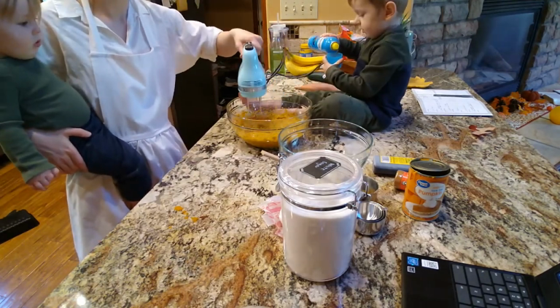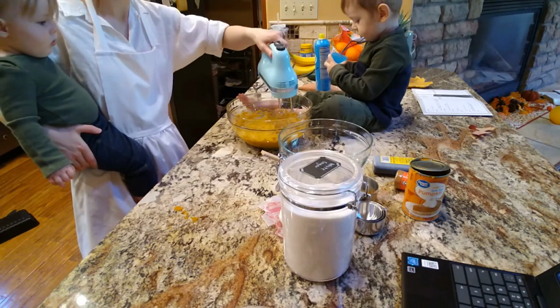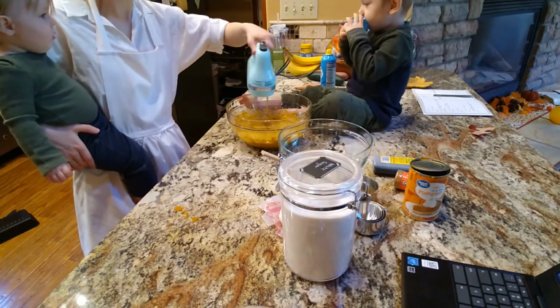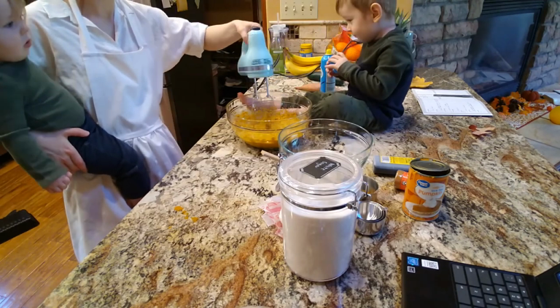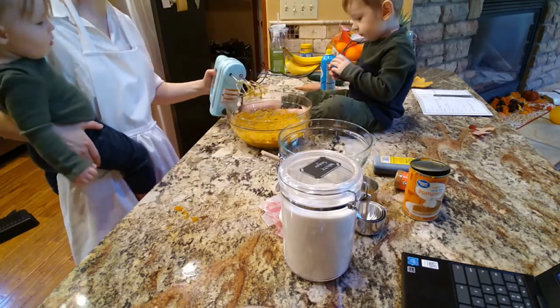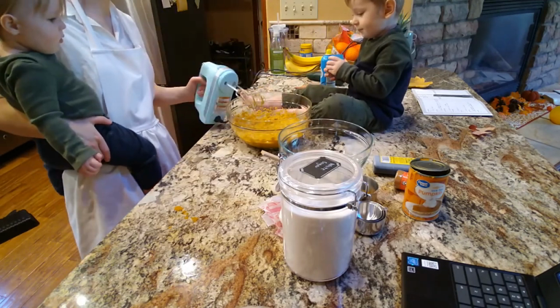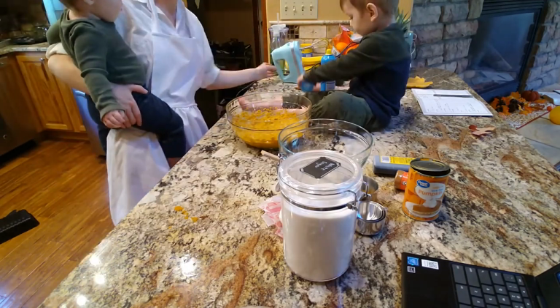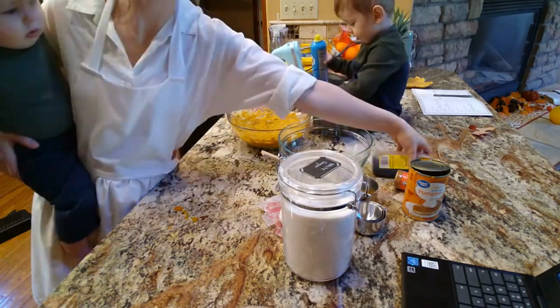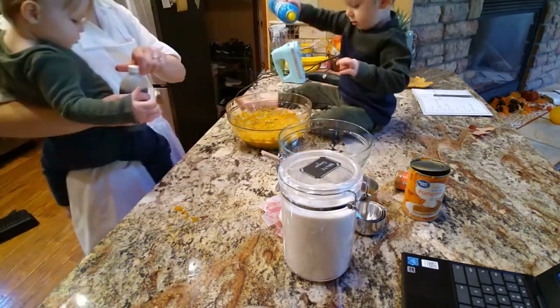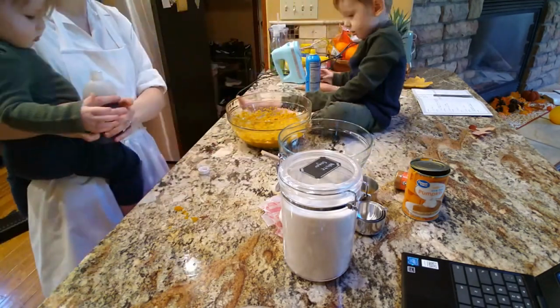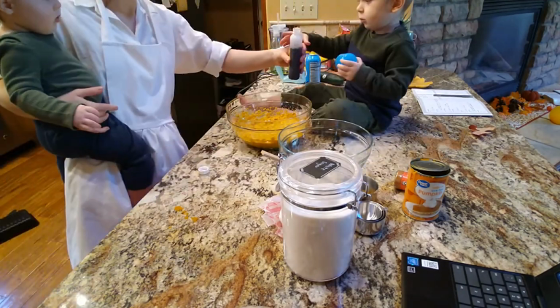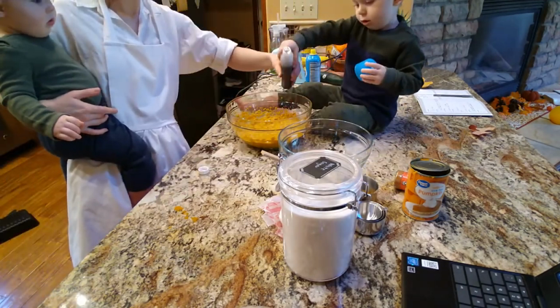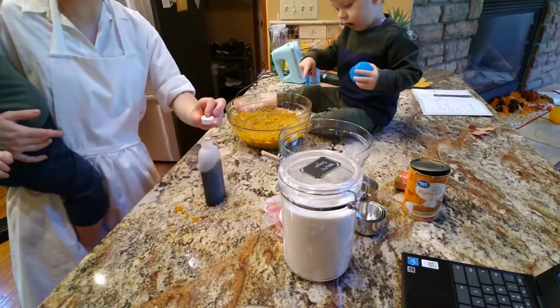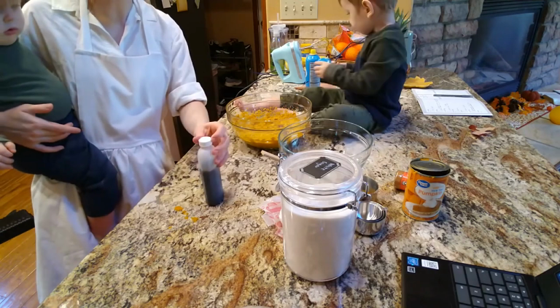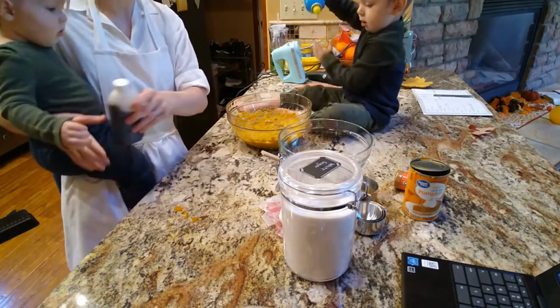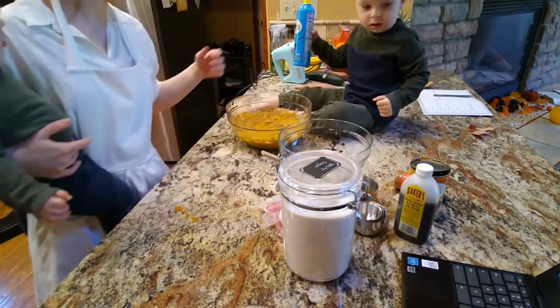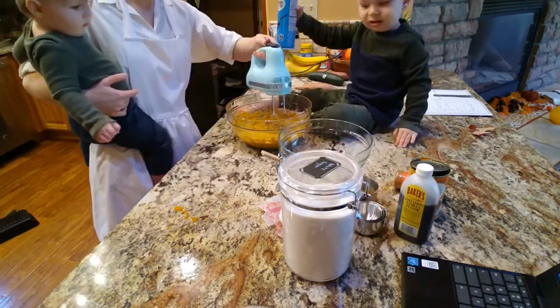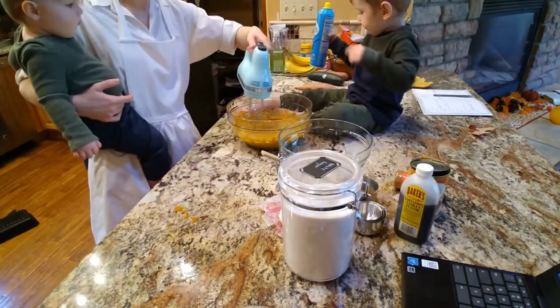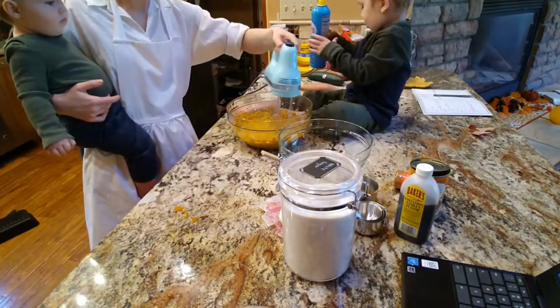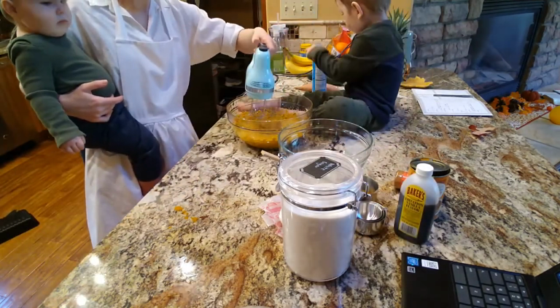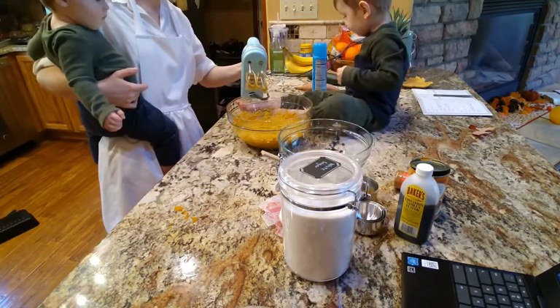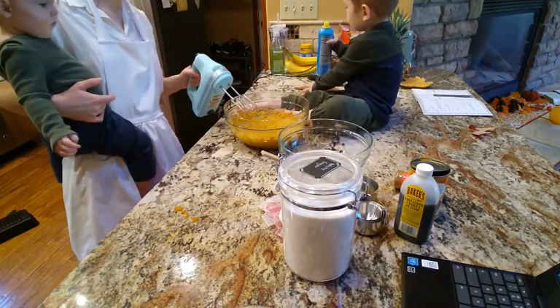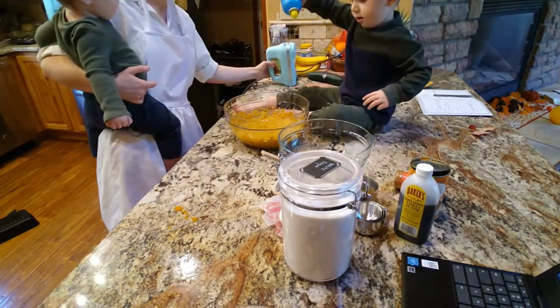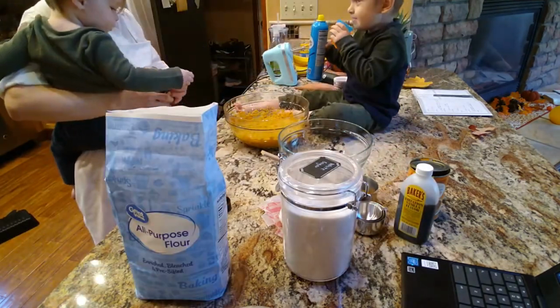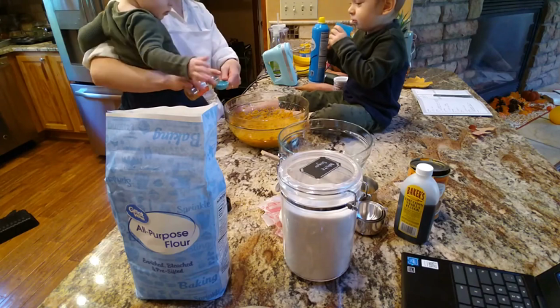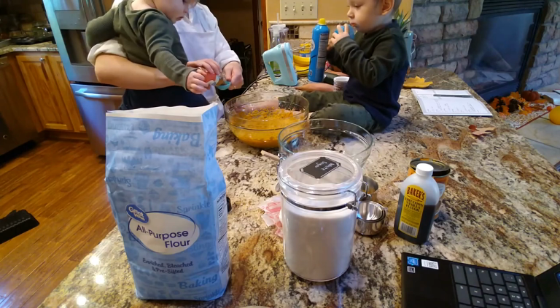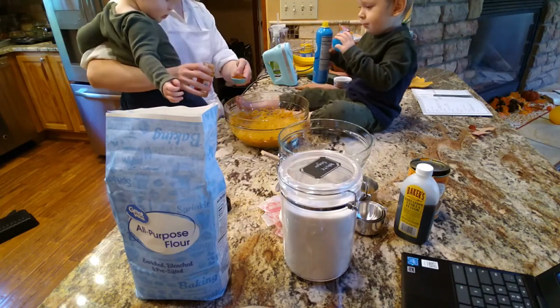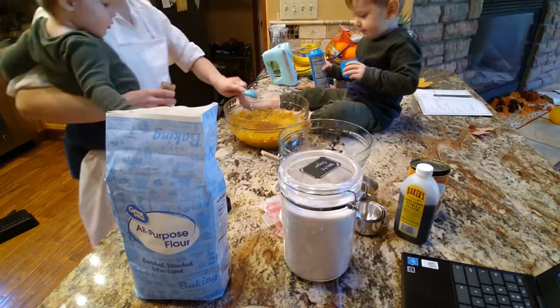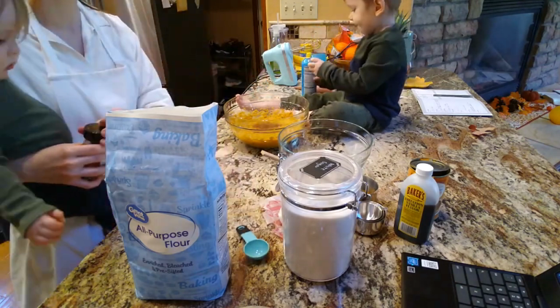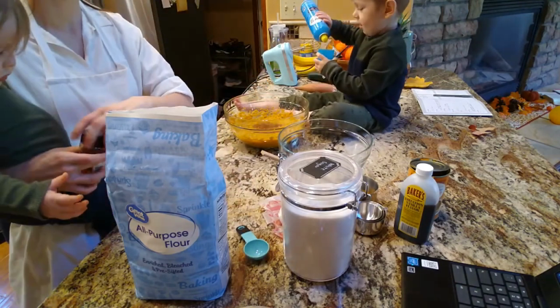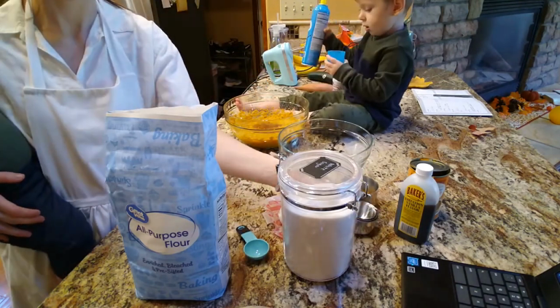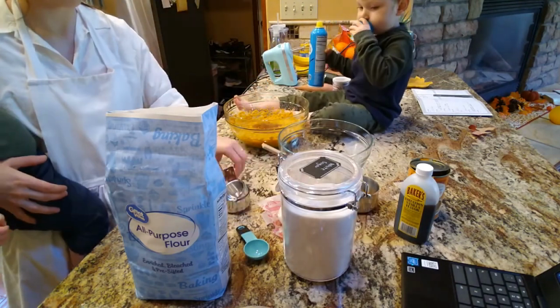Desi's cracking me up because he loved the cooking spray. He thought that was so fun — he kept pretending to pour it into the lid and like pretend to drink it. He's so funny, you know, all these random things that keep them entertained.